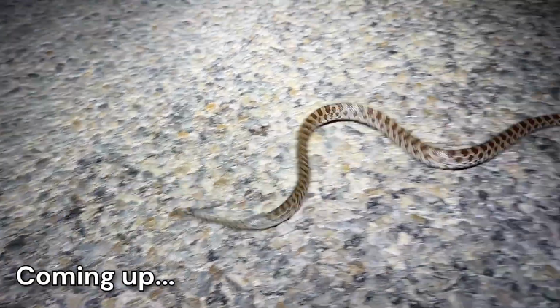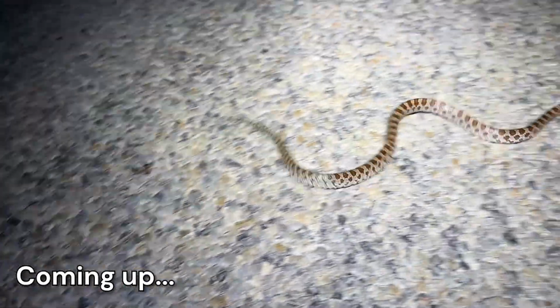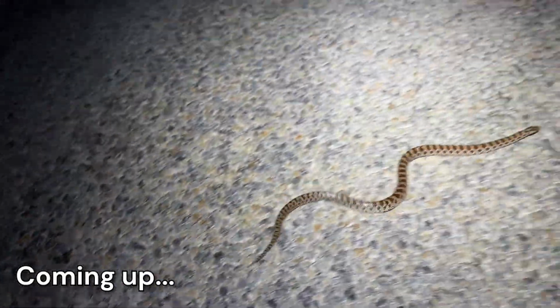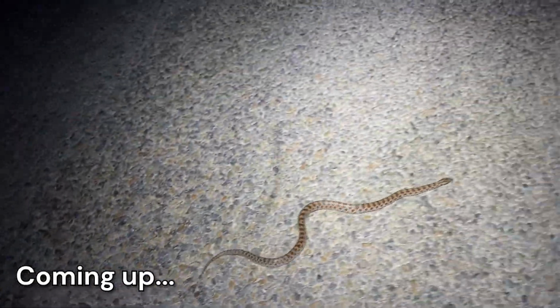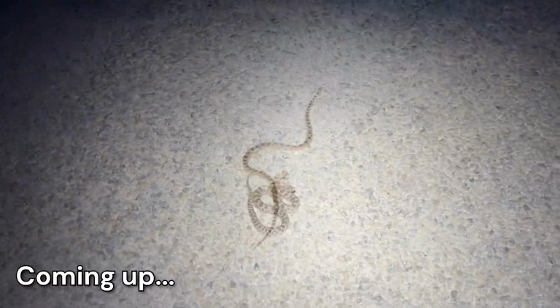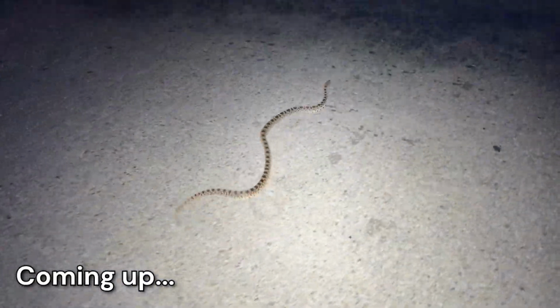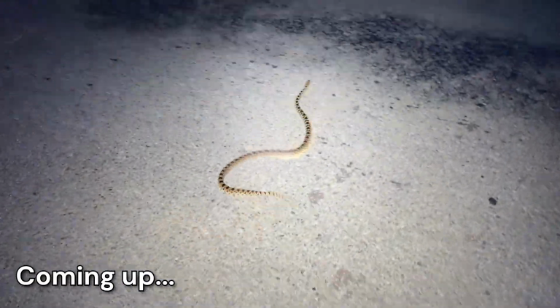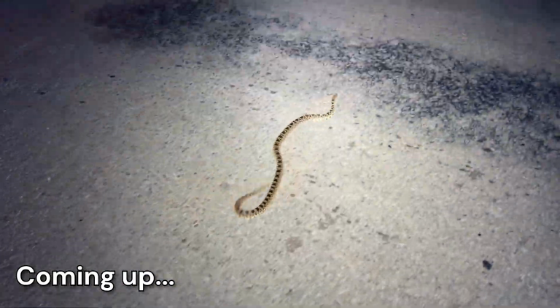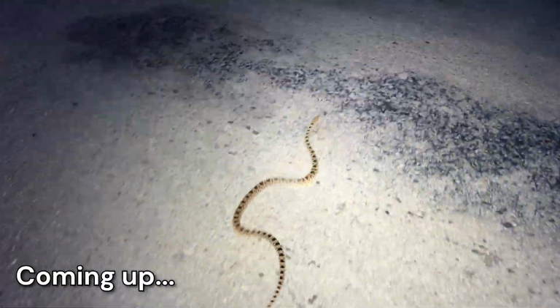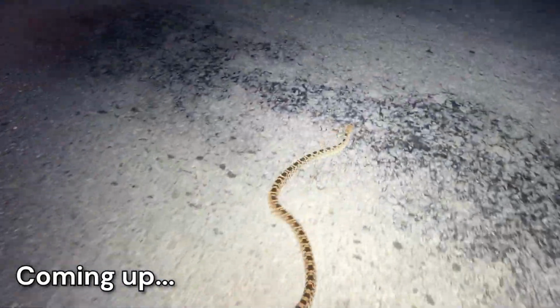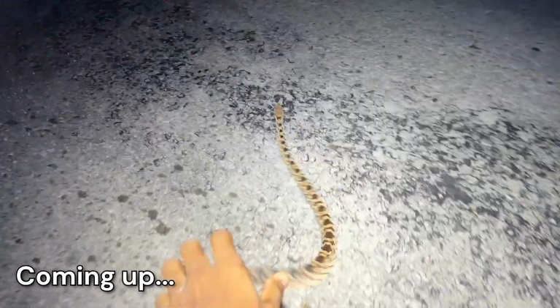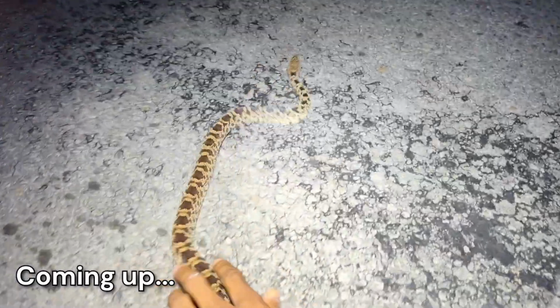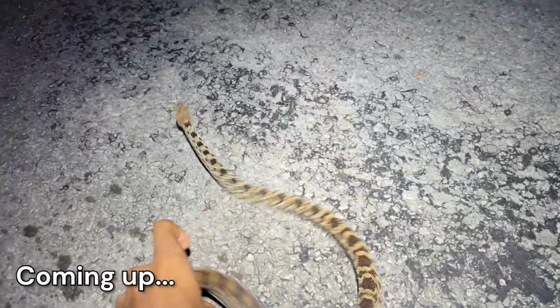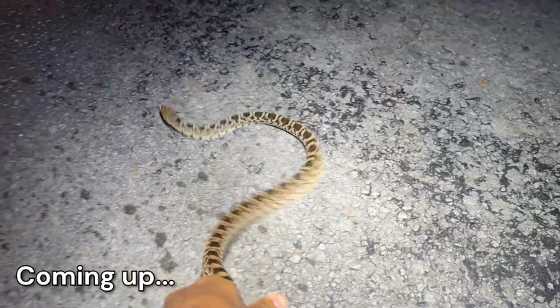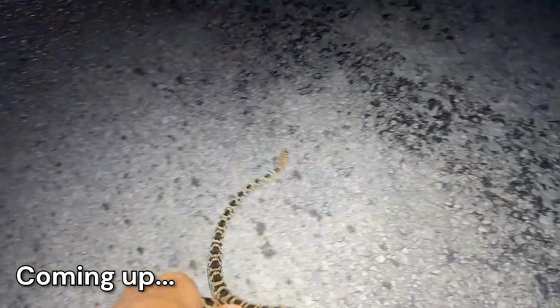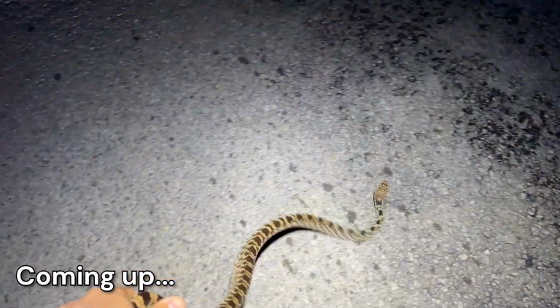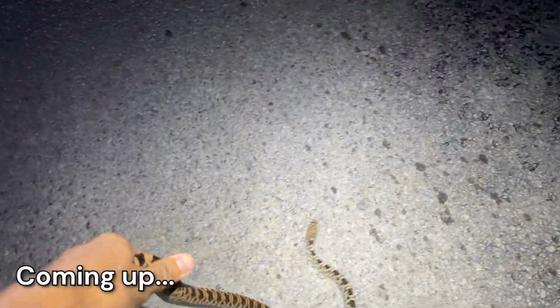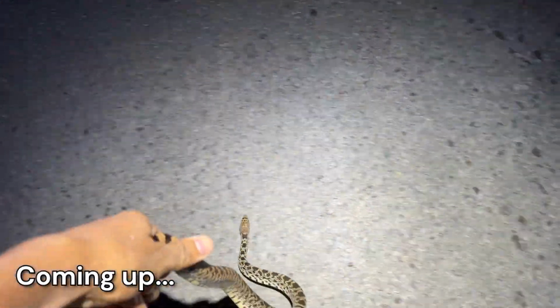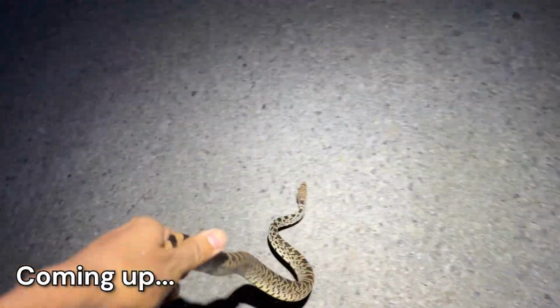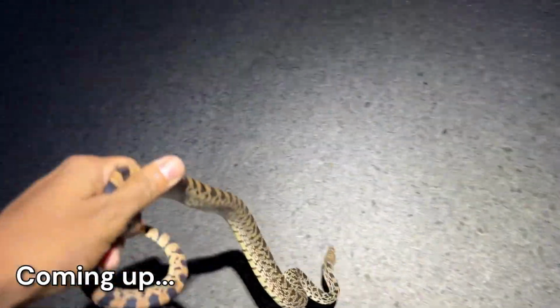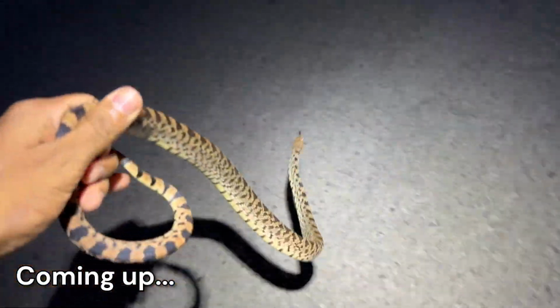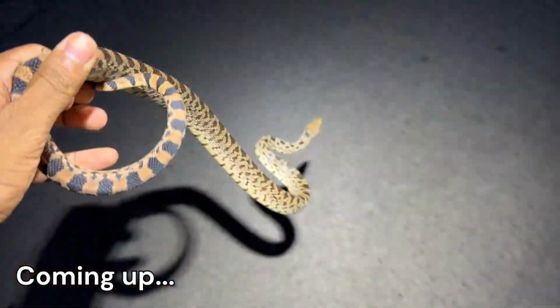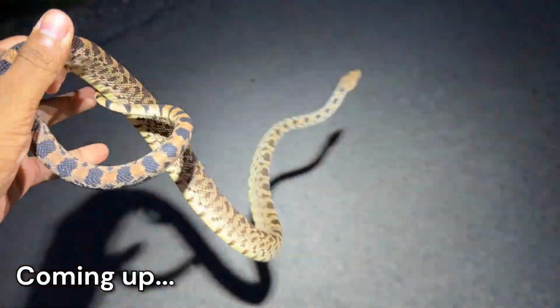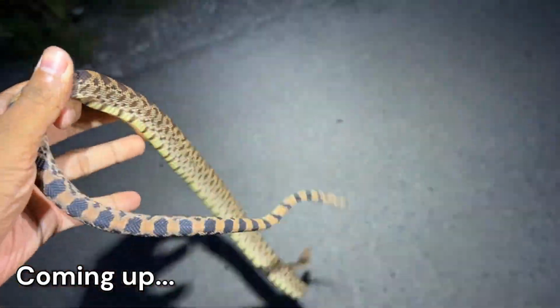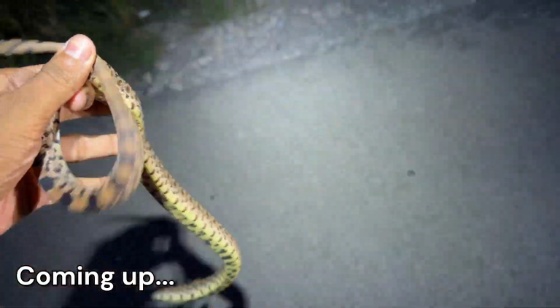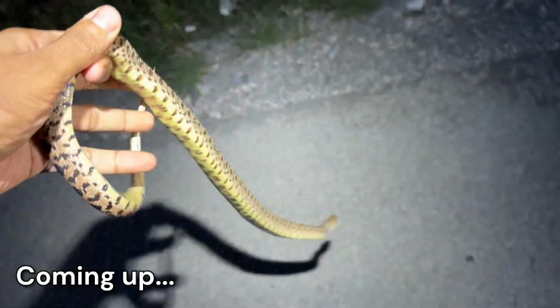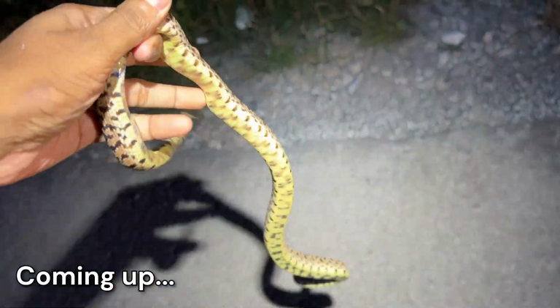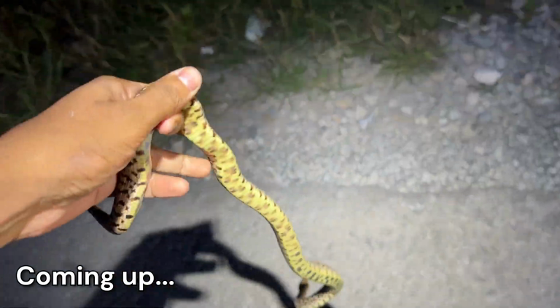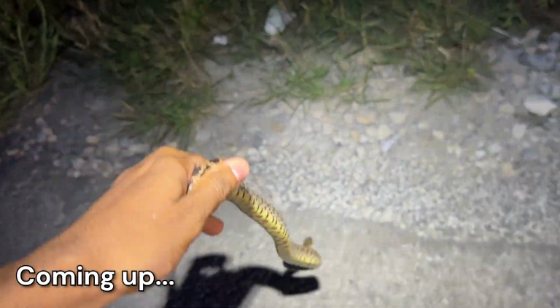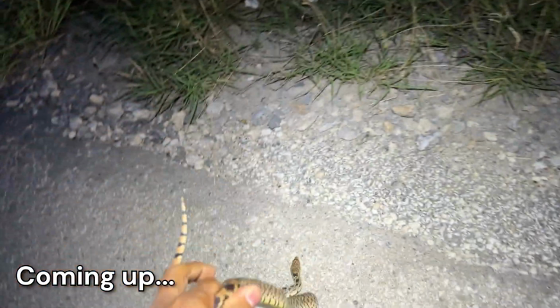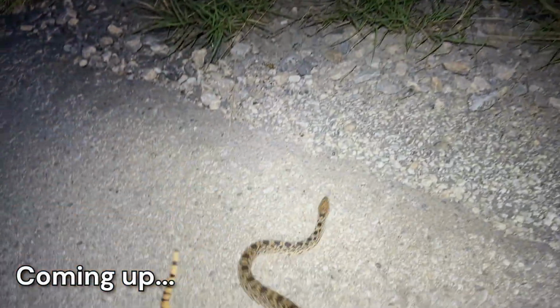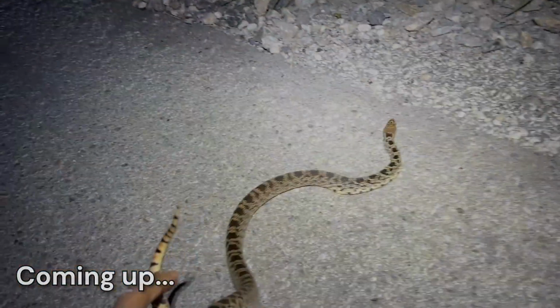It's a juvenile one. Oh my gosh. Let's go. Right here. My second ever live bull snake. Oh my gosh, that's so cool. There was a car right behind me. I'm so glad I stopped.